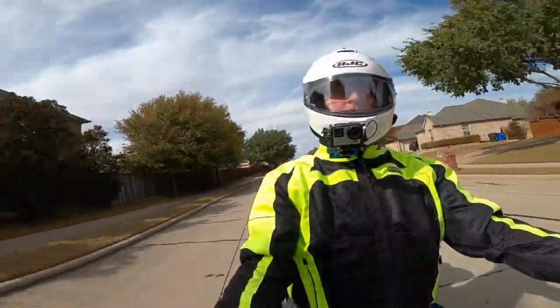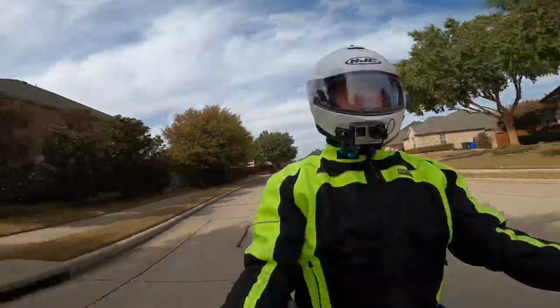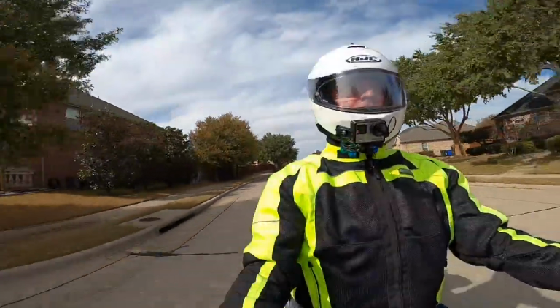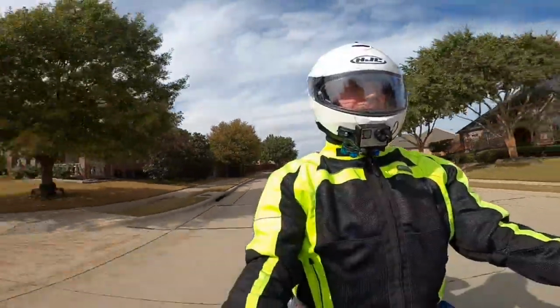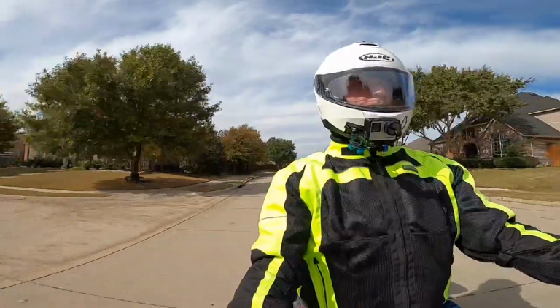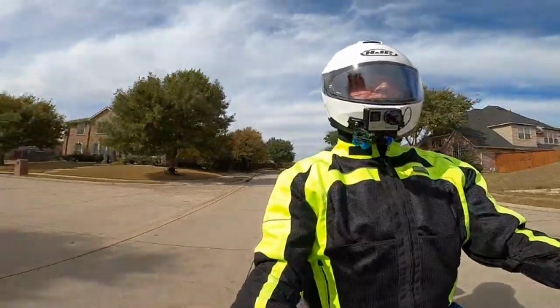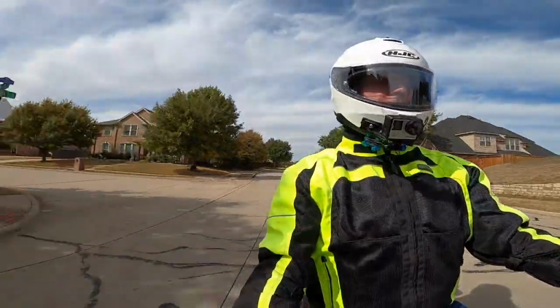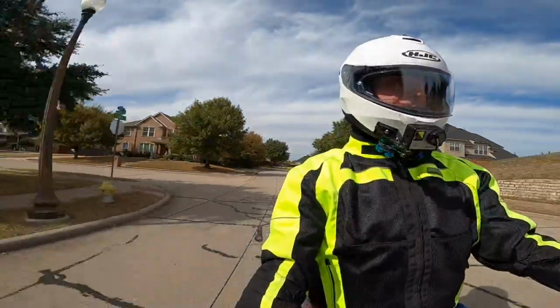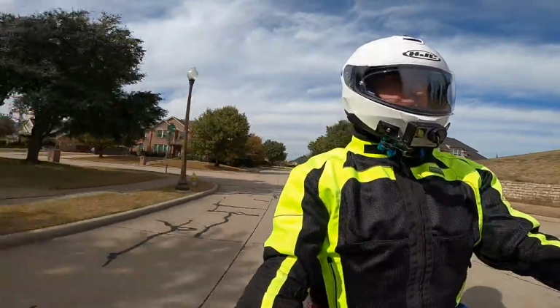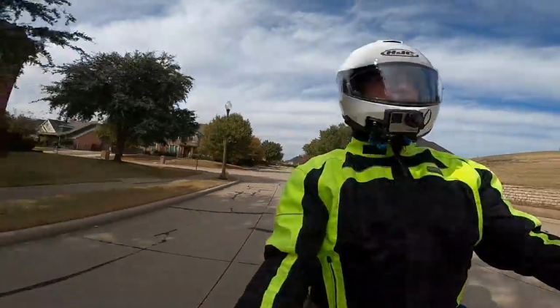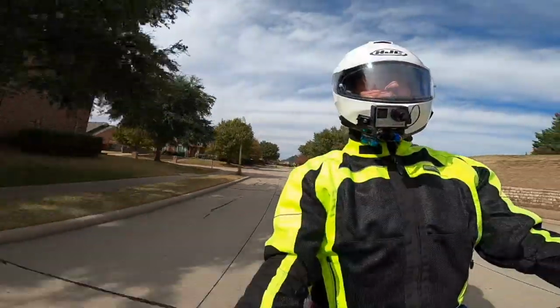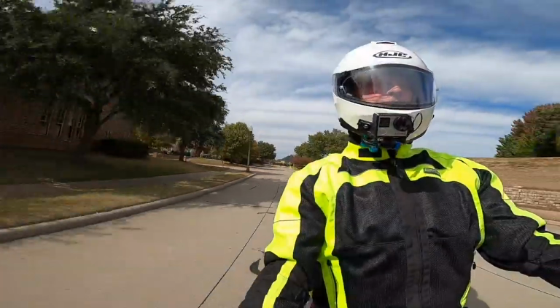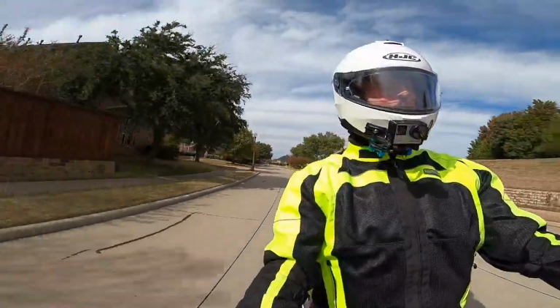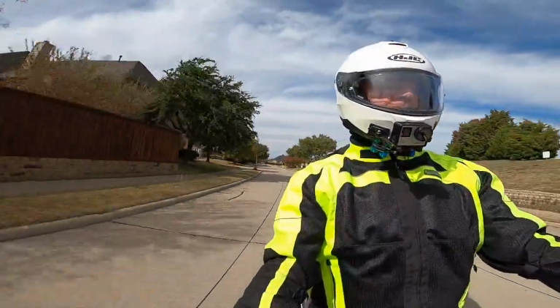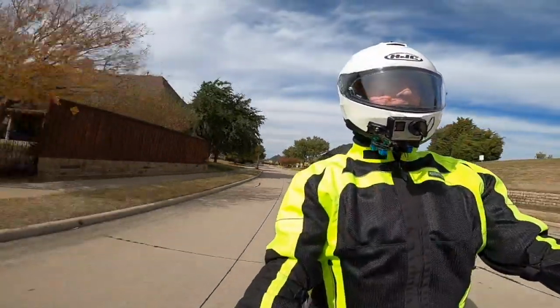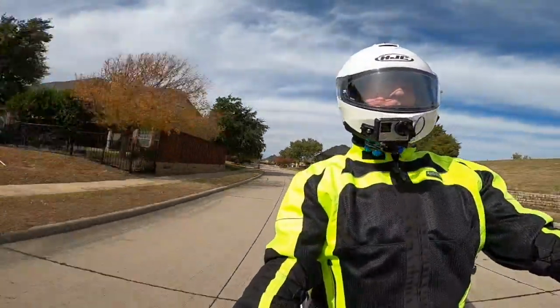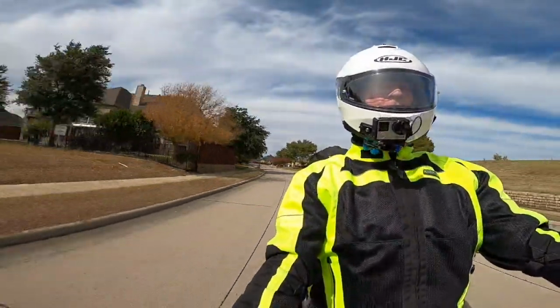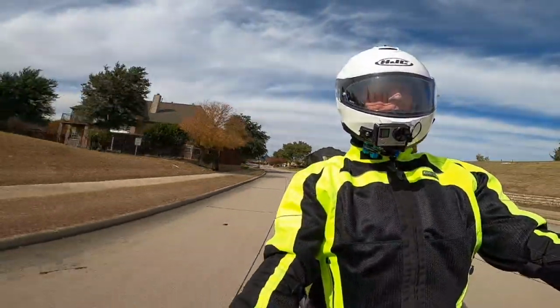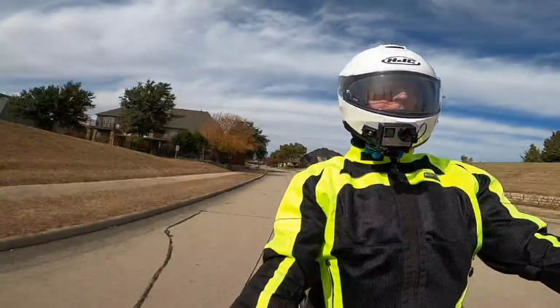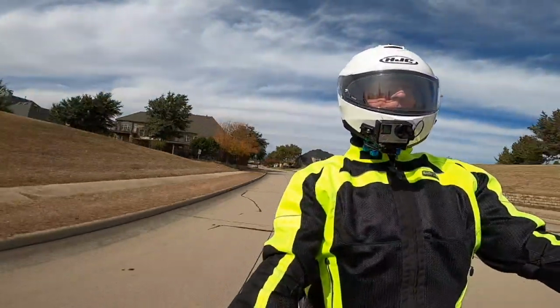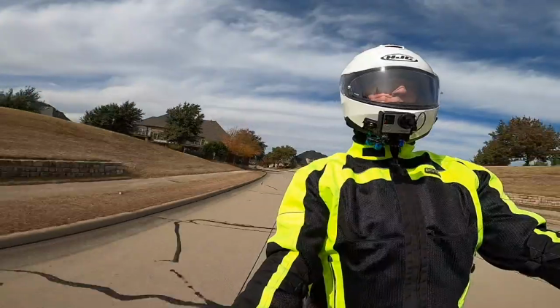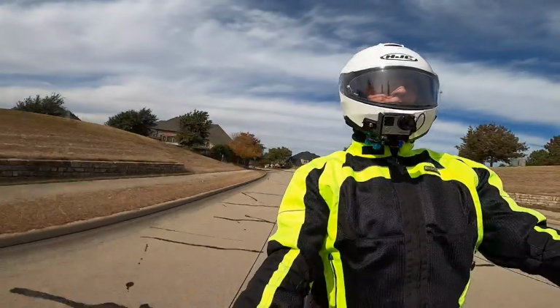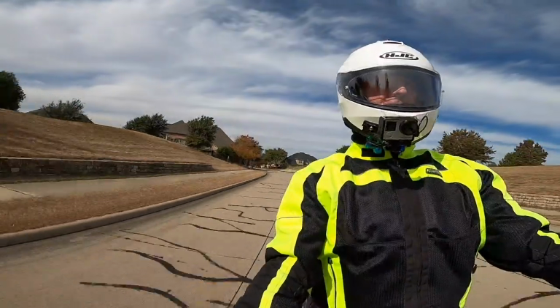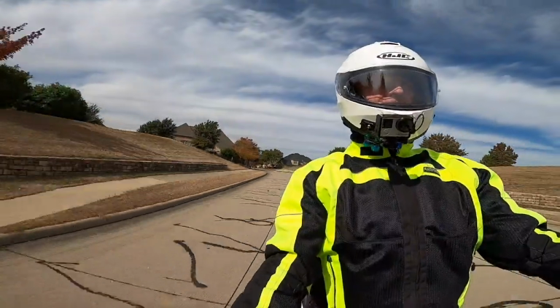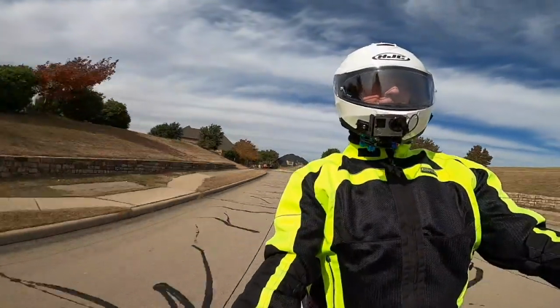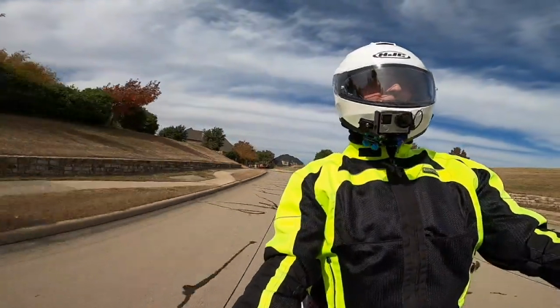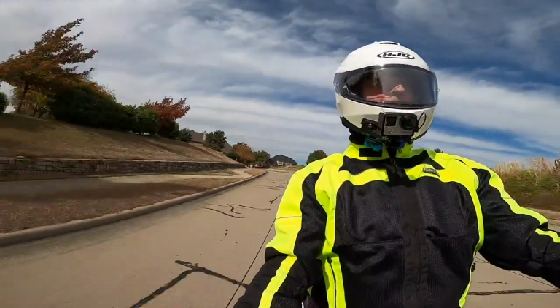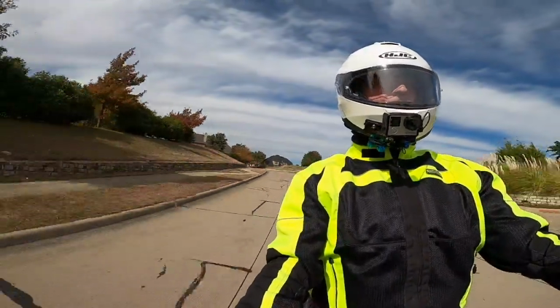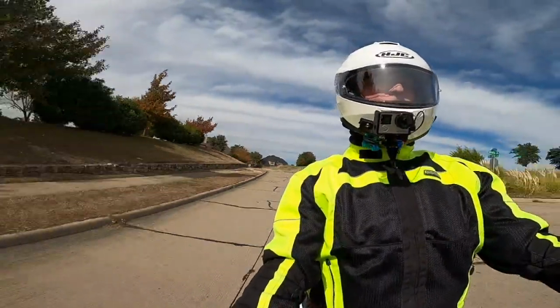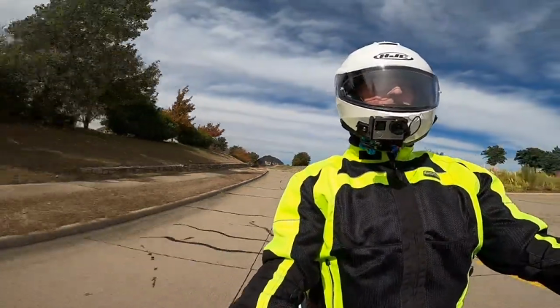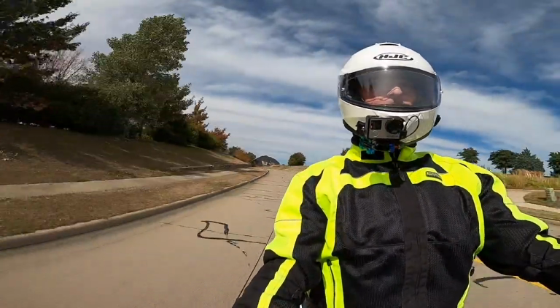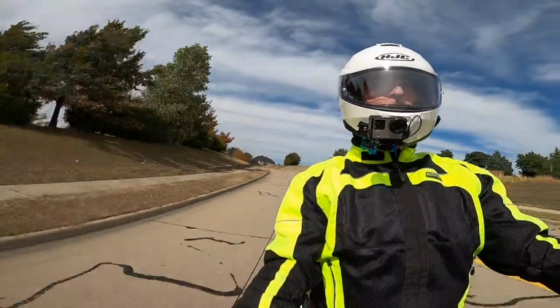This afternoon it warmed up a little bit. My temperature gauge now says it's 44 degrees, so it's pretty cool out for me, and a little breezy, which makes it even colder.